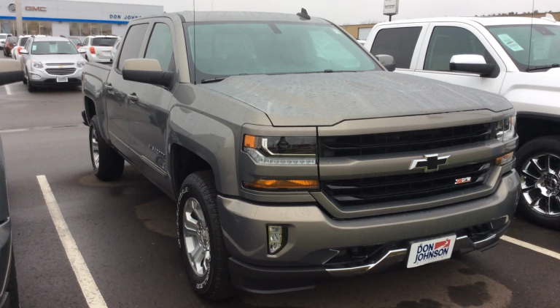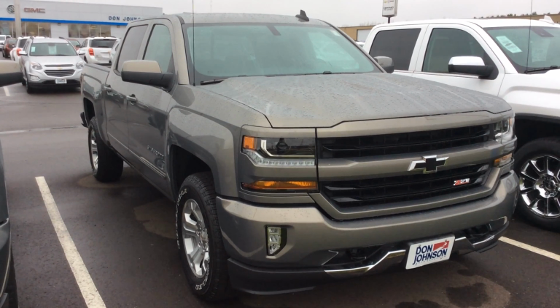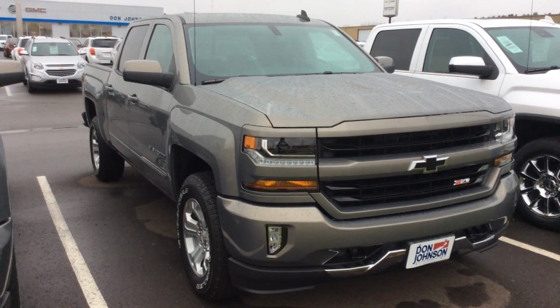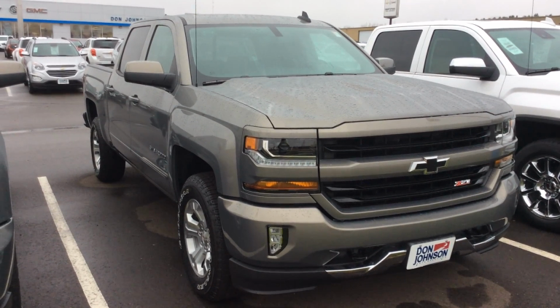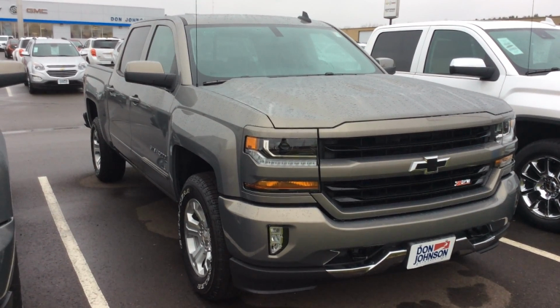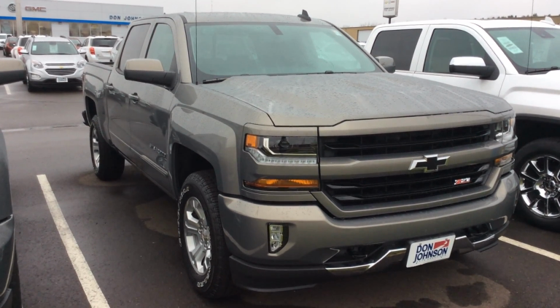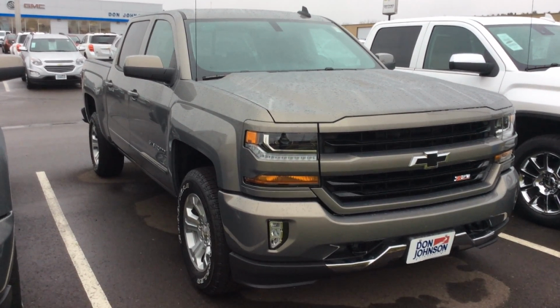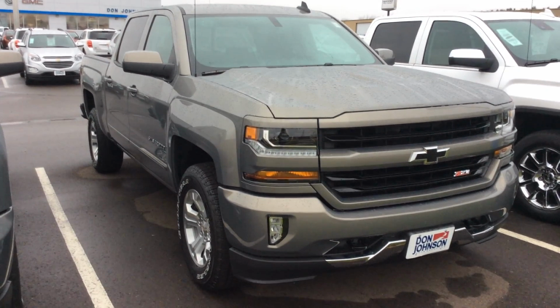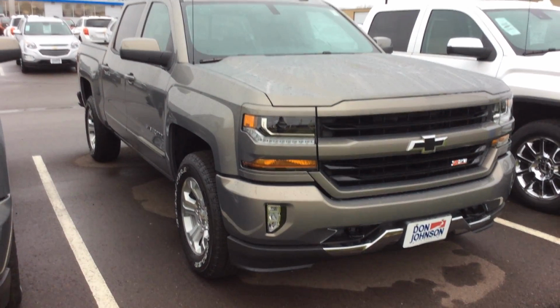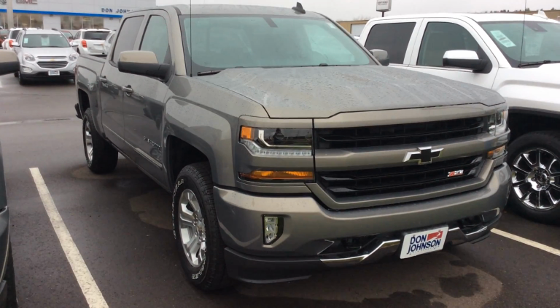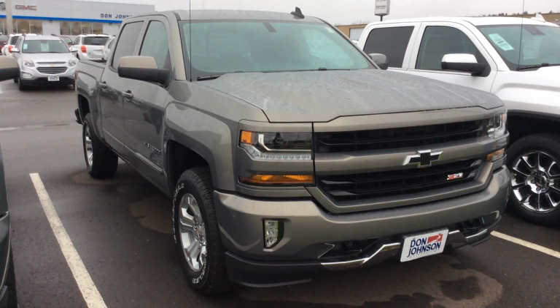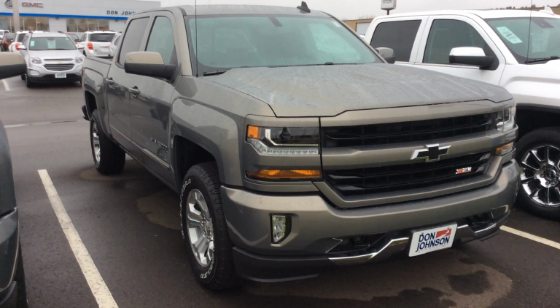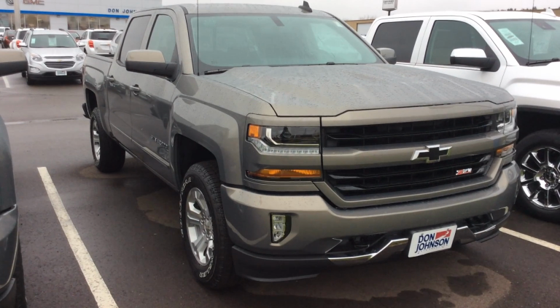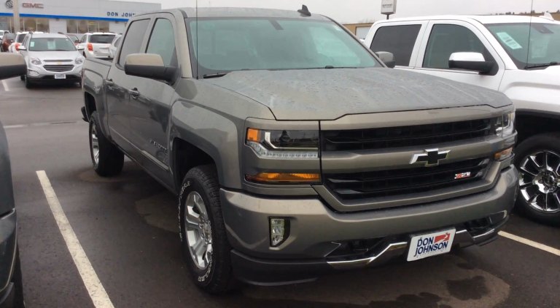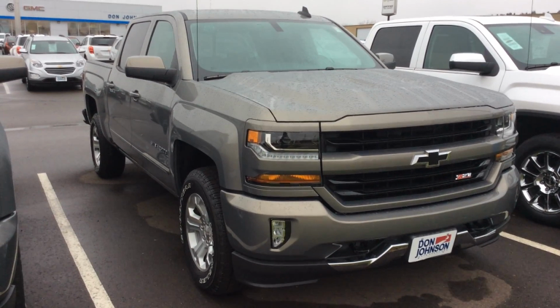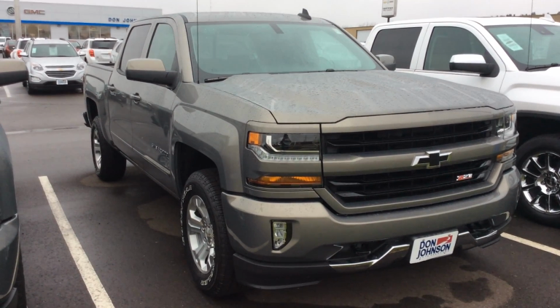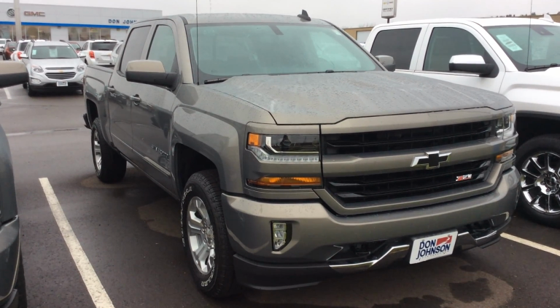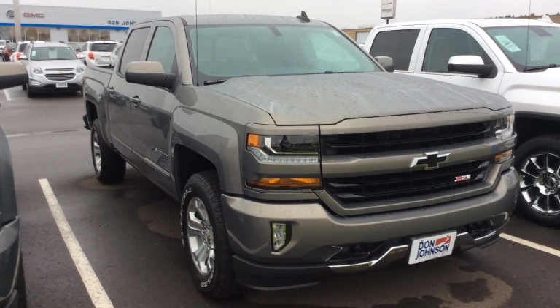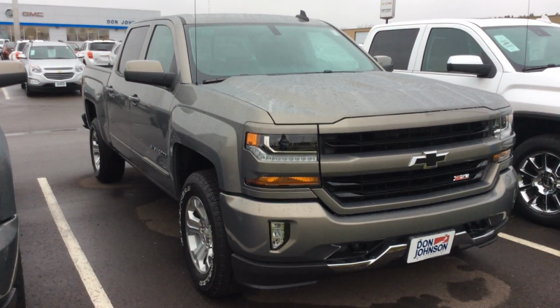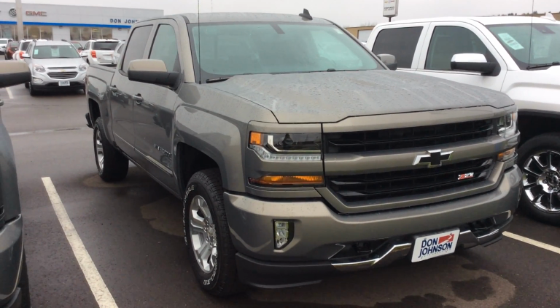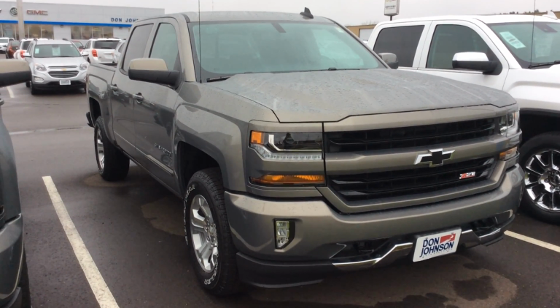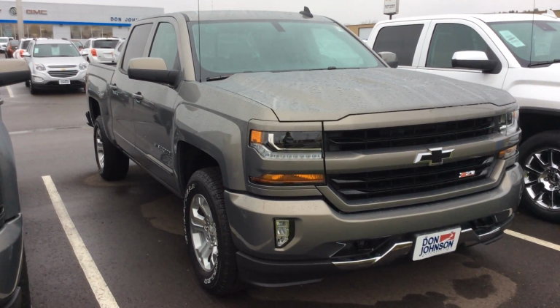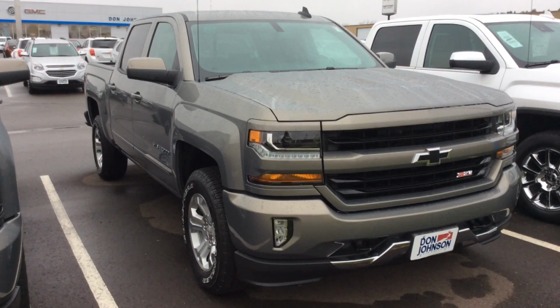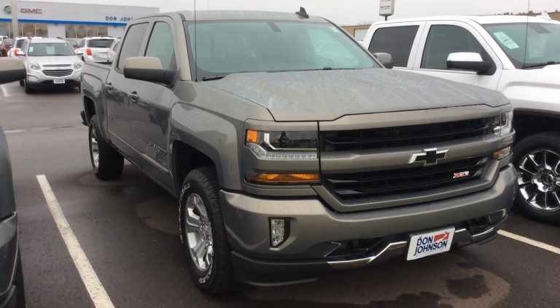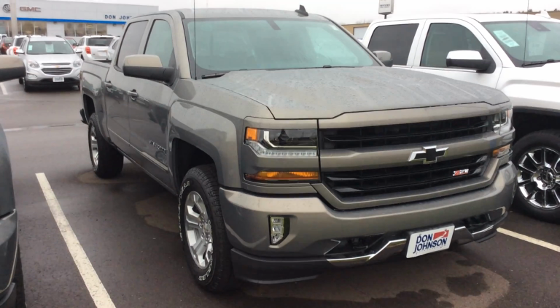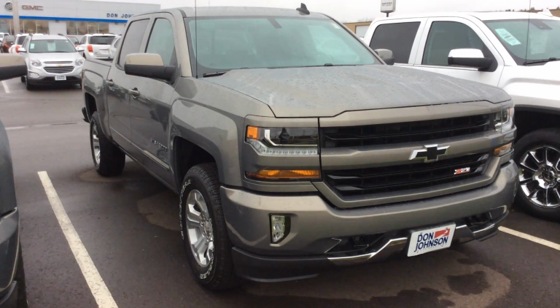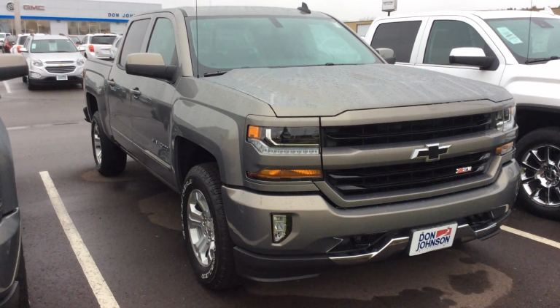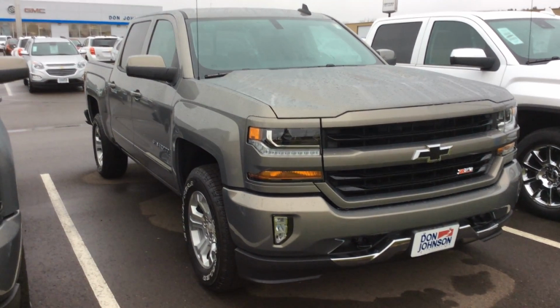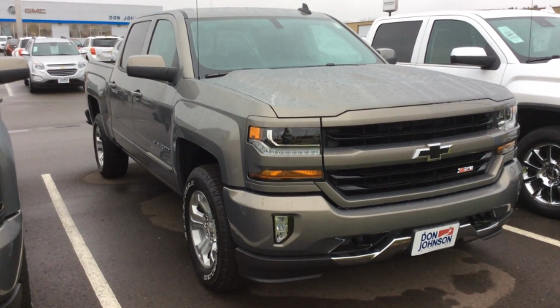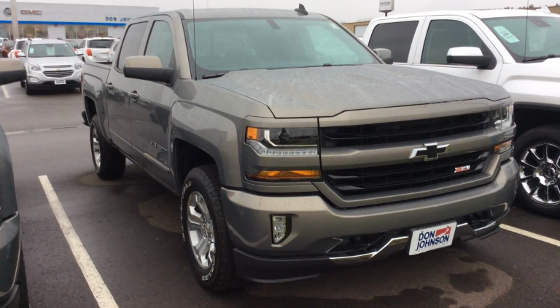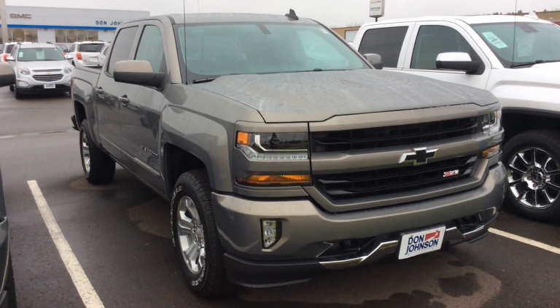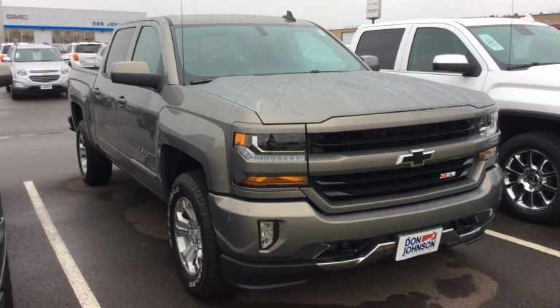This is Bob at Don Johnson Motors here in Rice Lake, Wisconsin. I want to show you a very beautiful truck that we've just recently added to our new car inventory — a 2017 Chevy Silverado 1500 LT trim level.